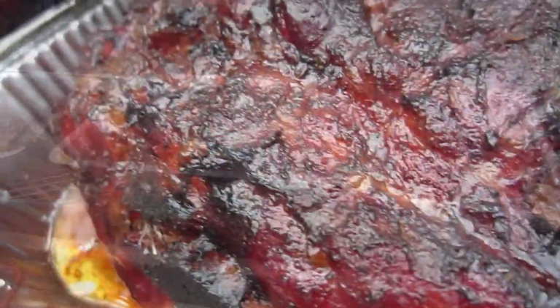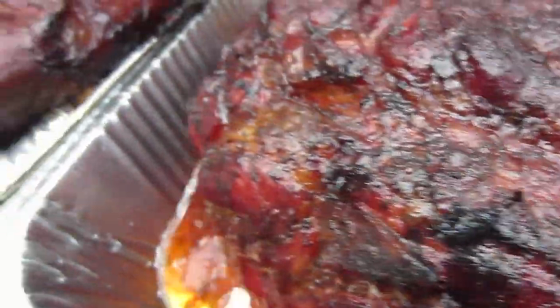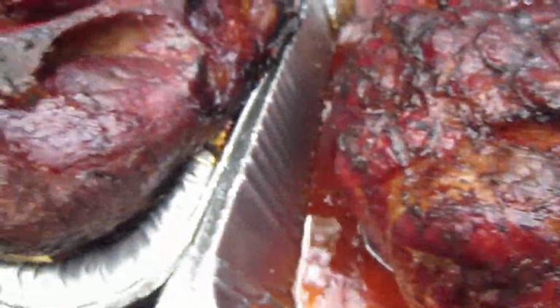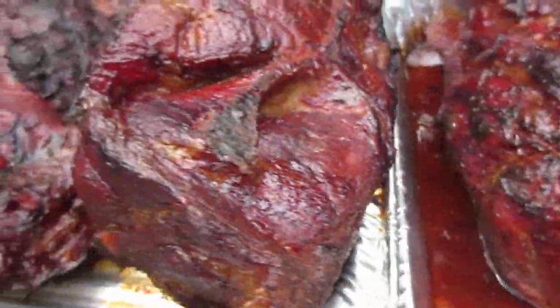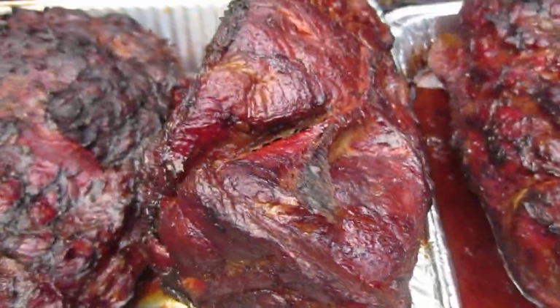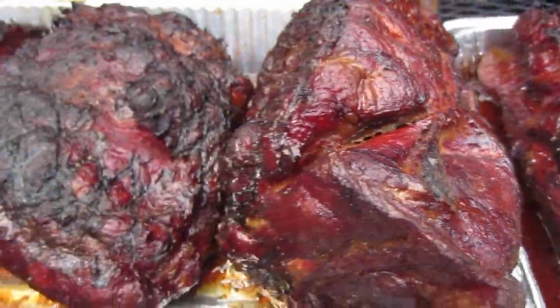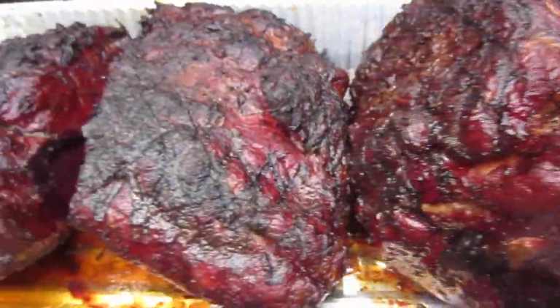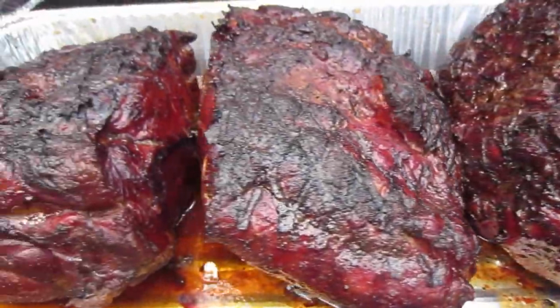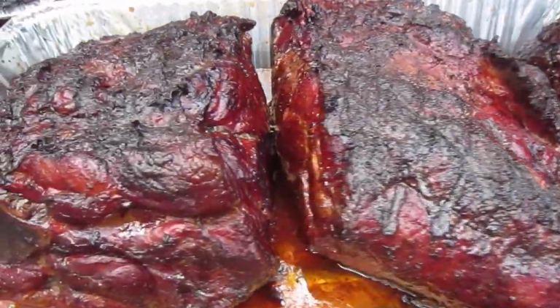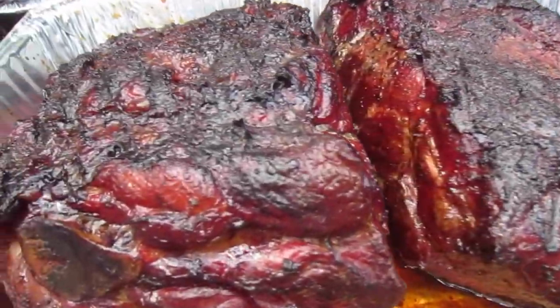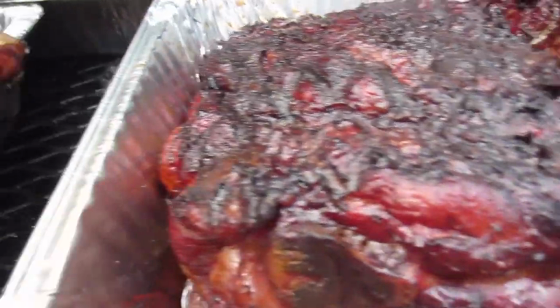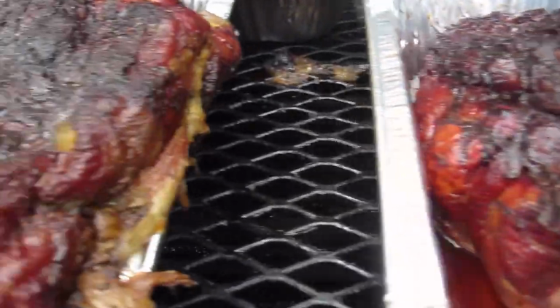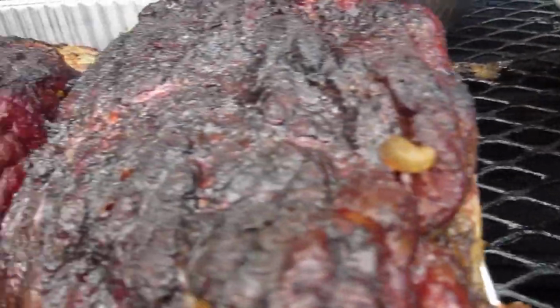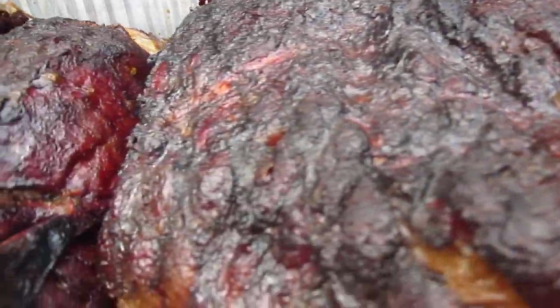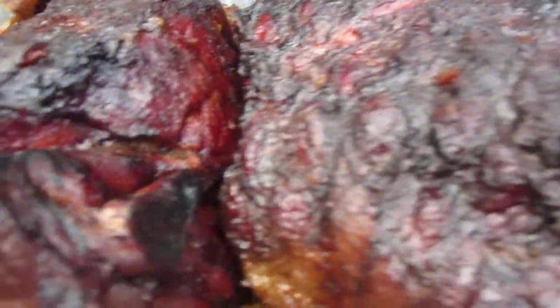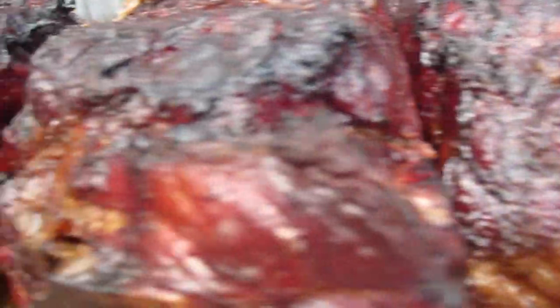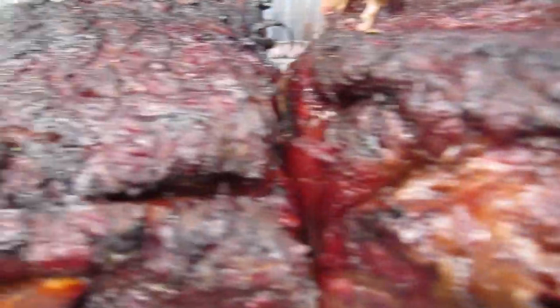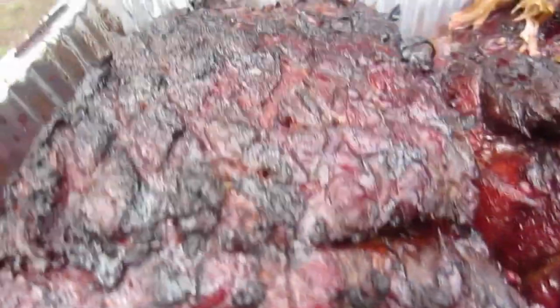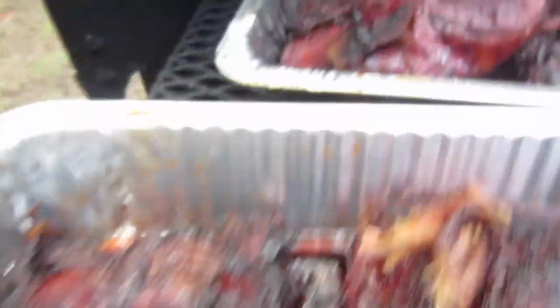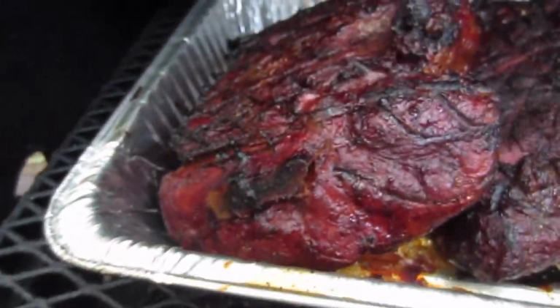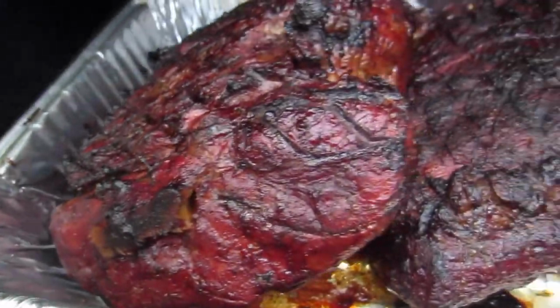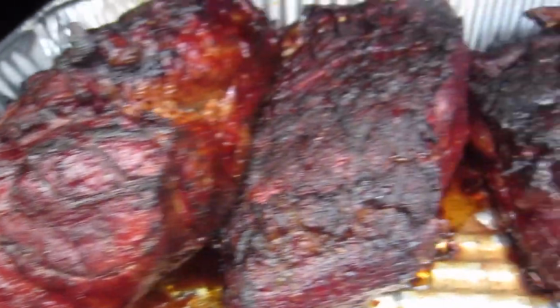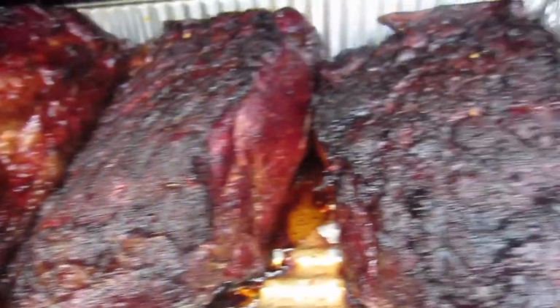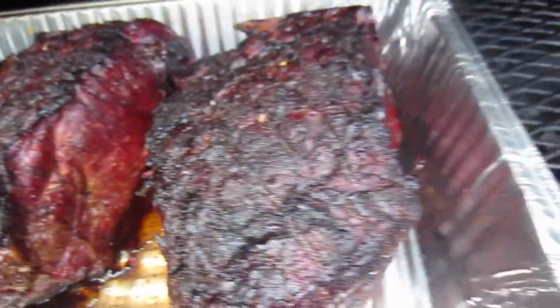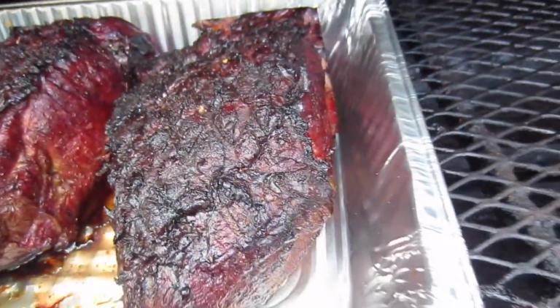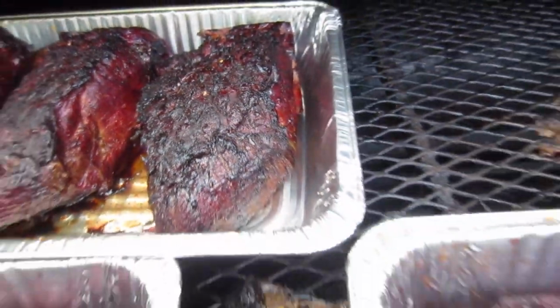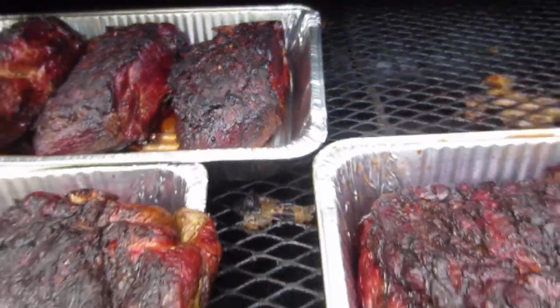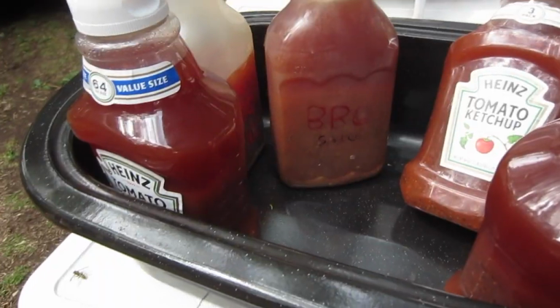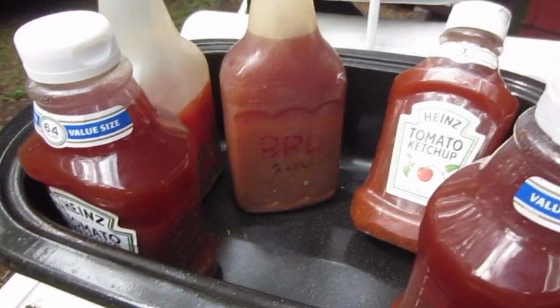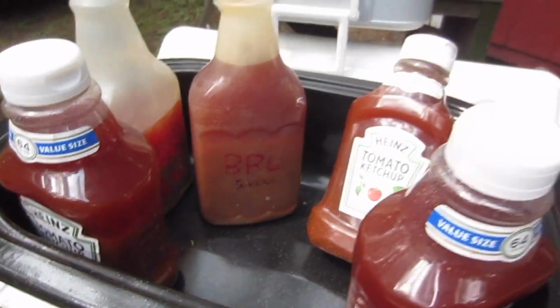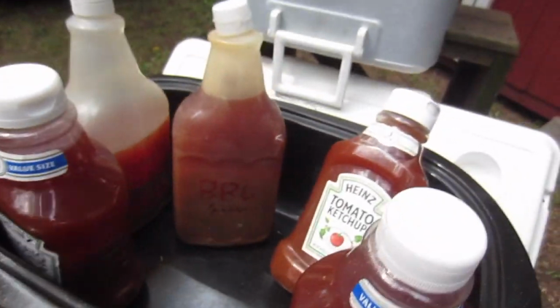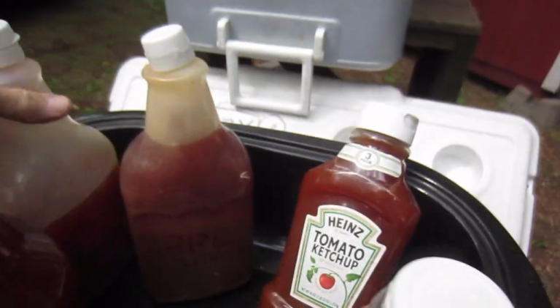Oh yeah! Would you look at that right there, my friends. Oh yeah — chop, chop, chop. Have a sandwich. Good golly, good molly. There's all my Carolina sauces I made up. Oh yeah.